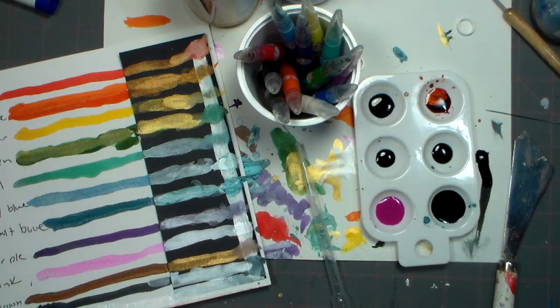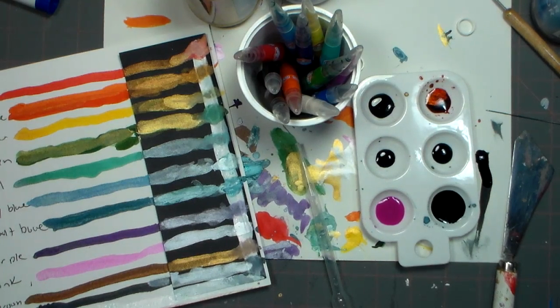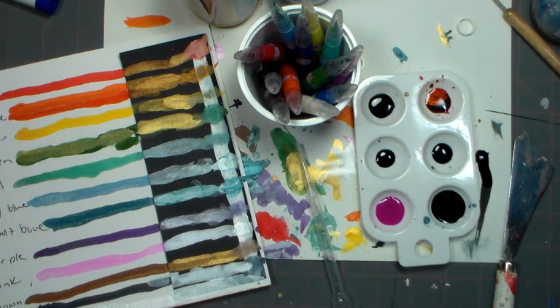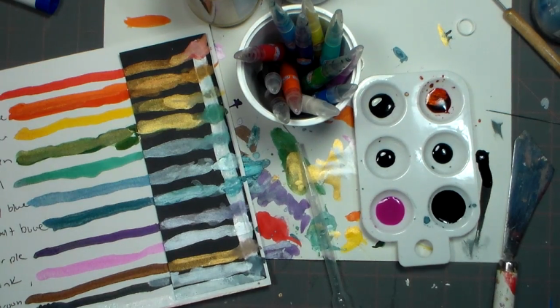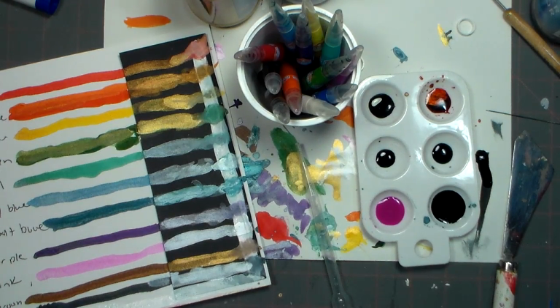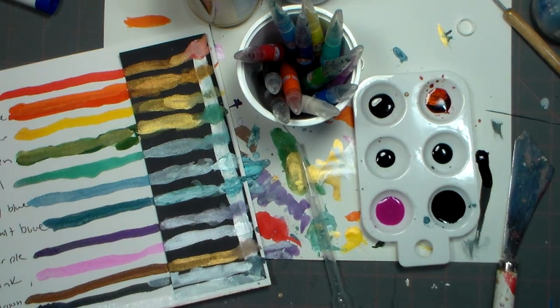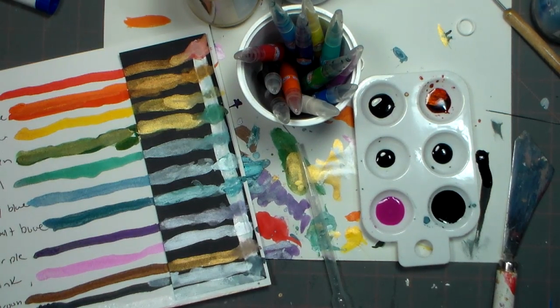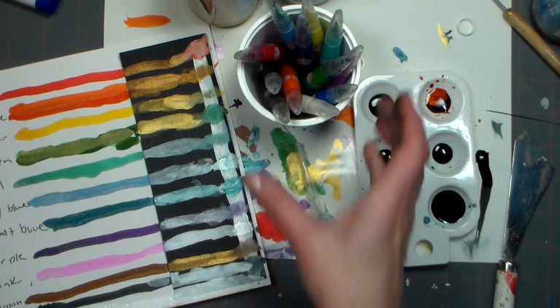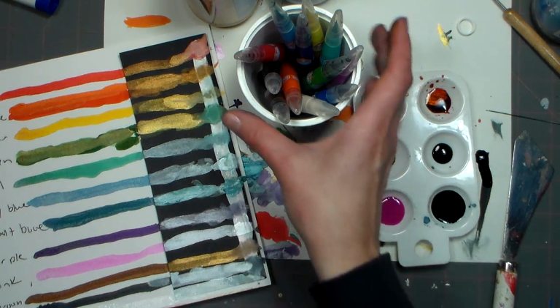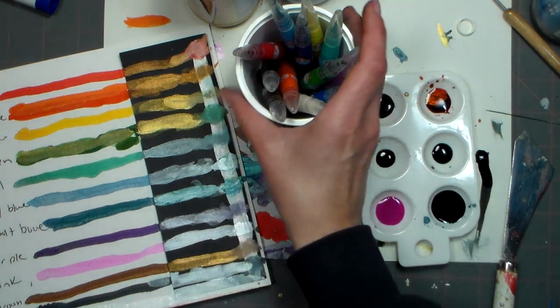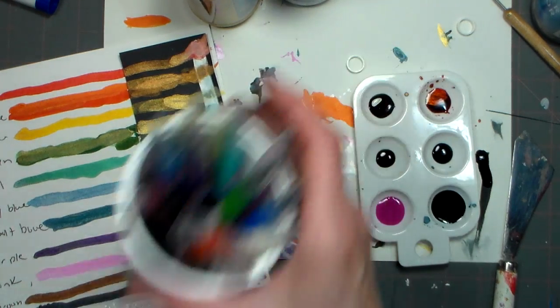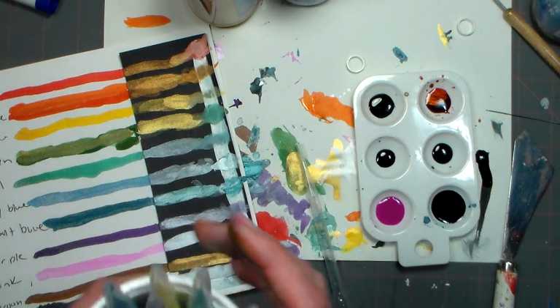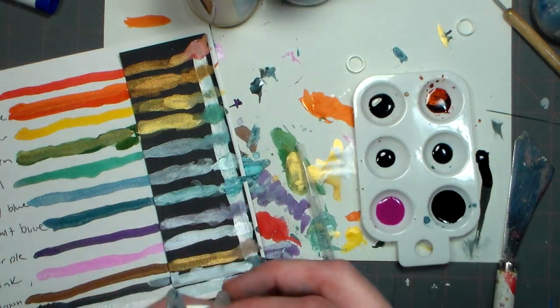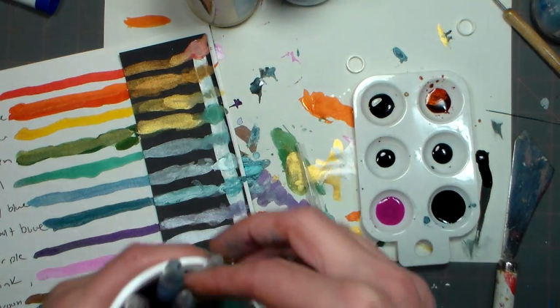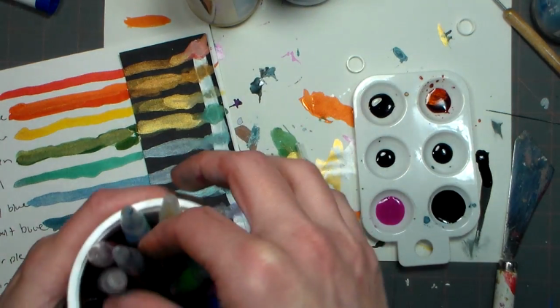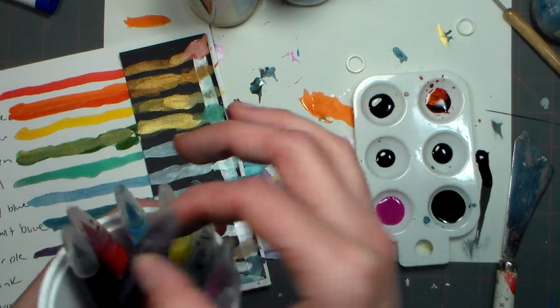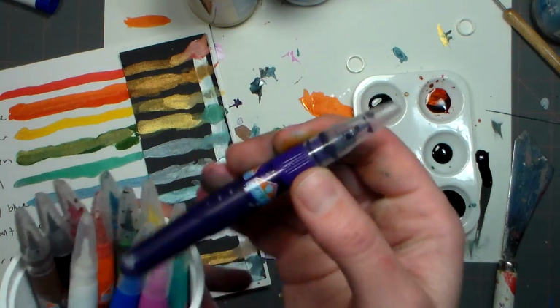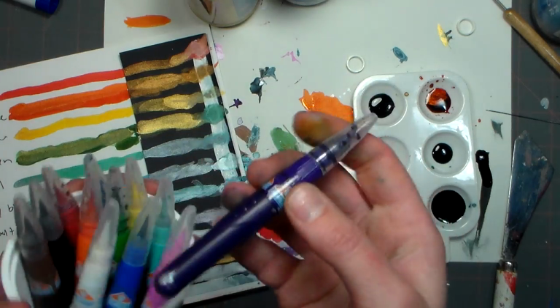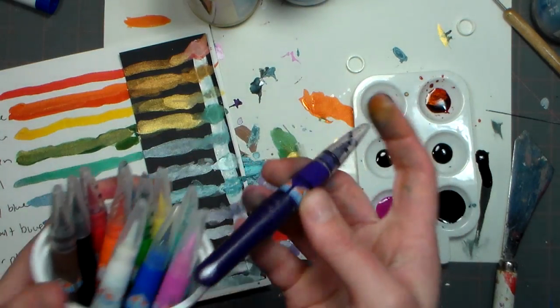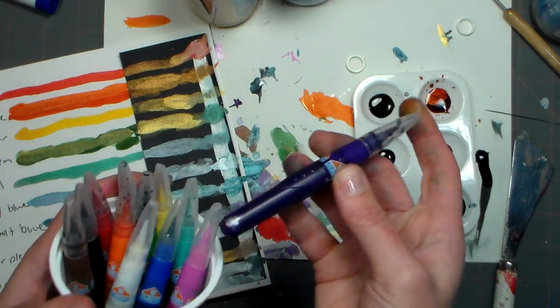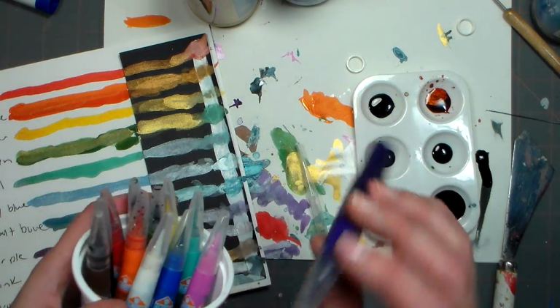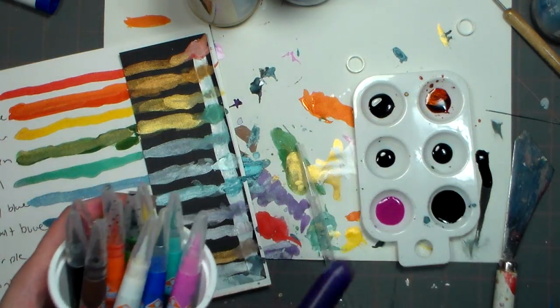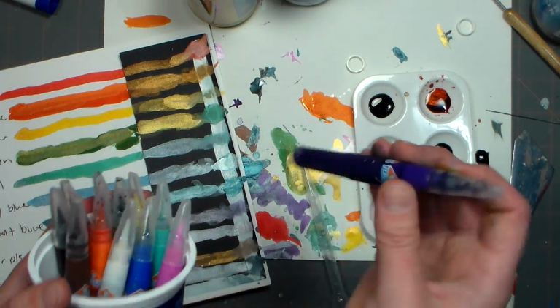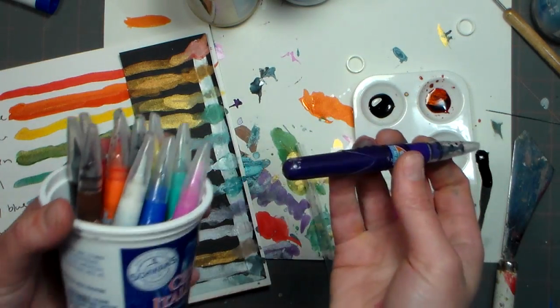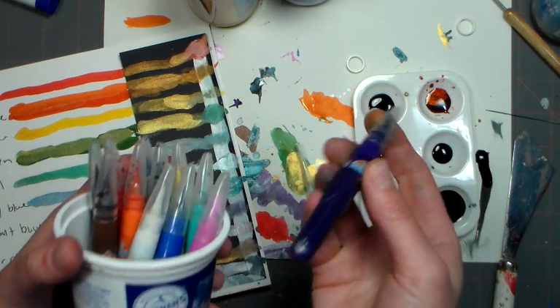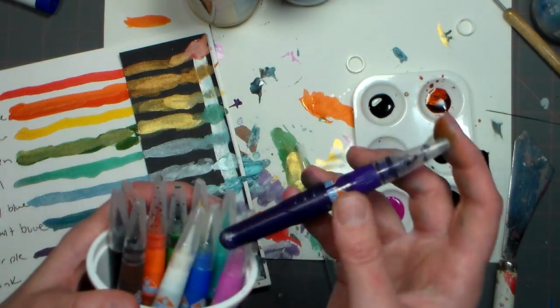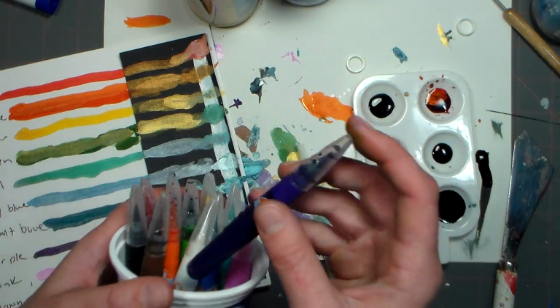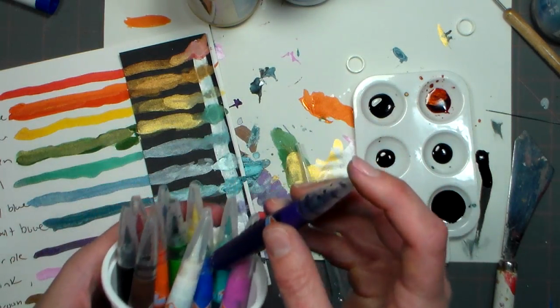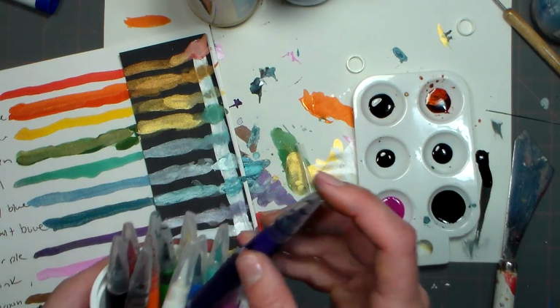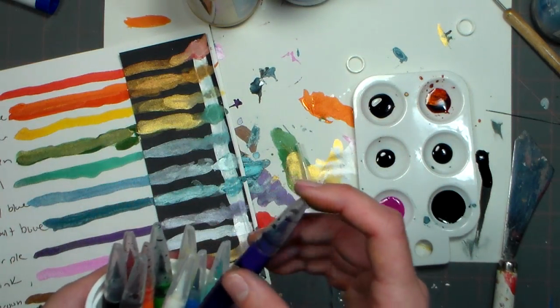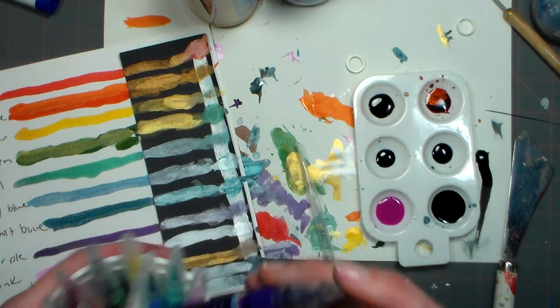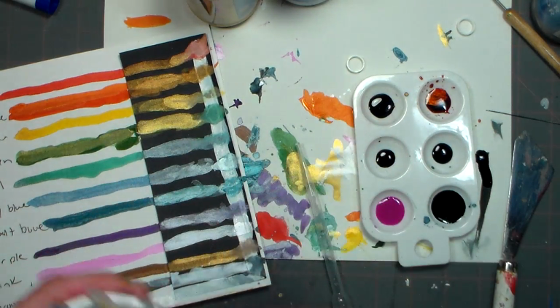Hi there, Lindsay here, the frugal crafter, and I got asked so many times whether or not I could come up with an inexpensive way to make a homemade version of the Wink-a-Stella pens.